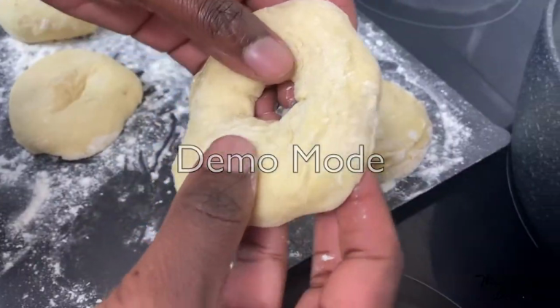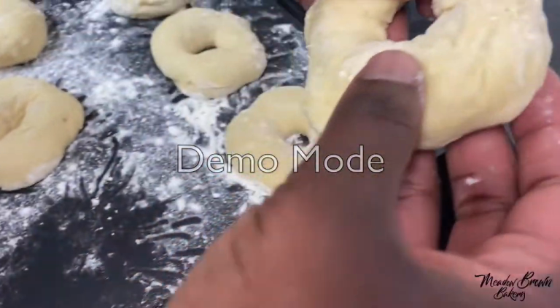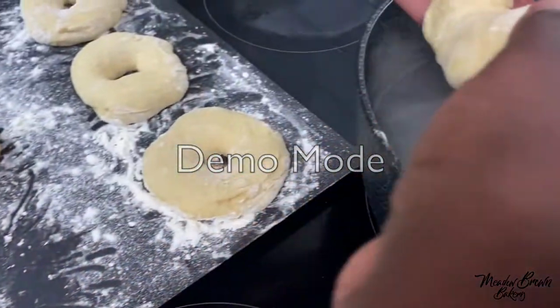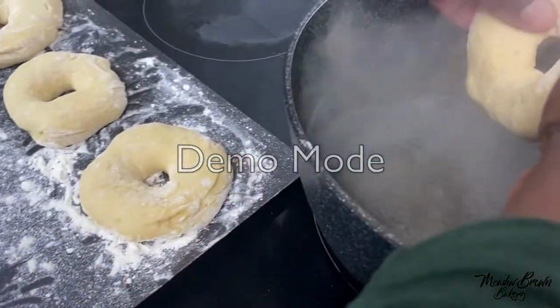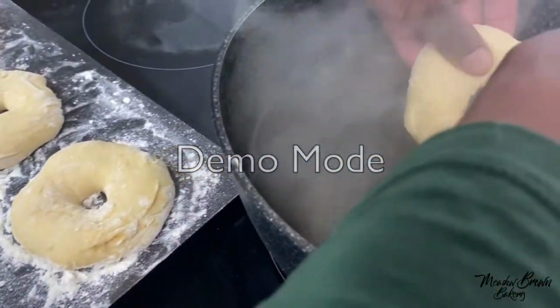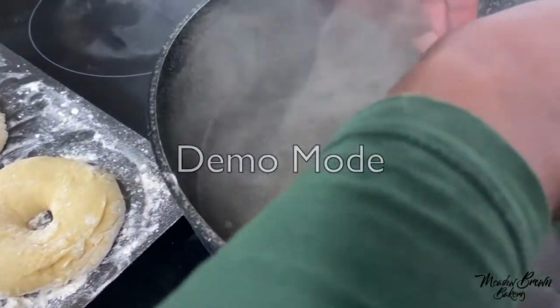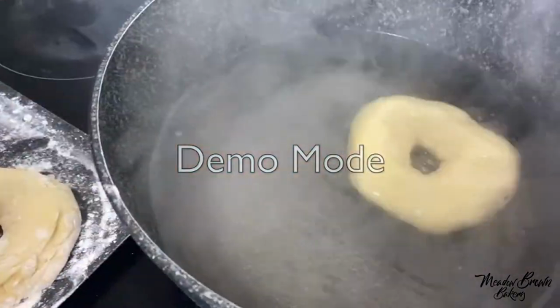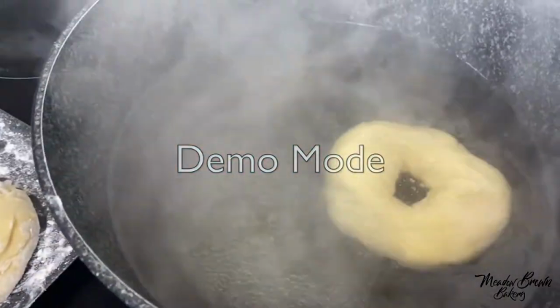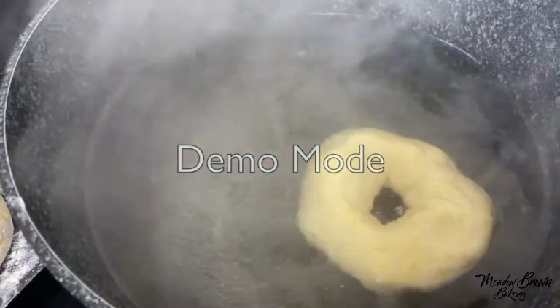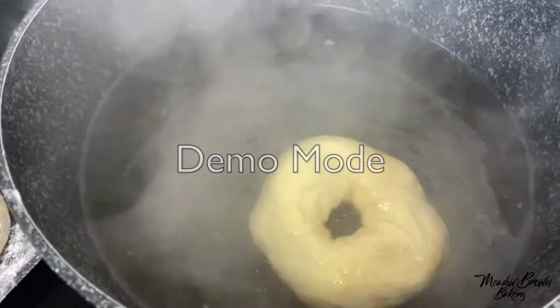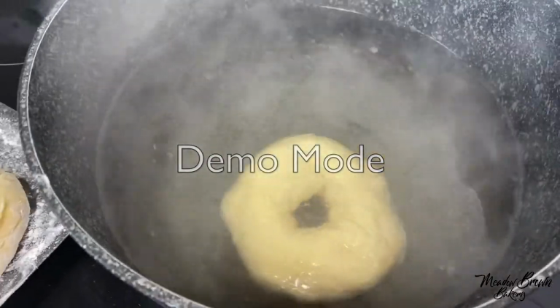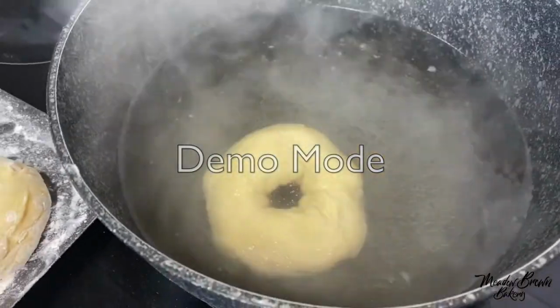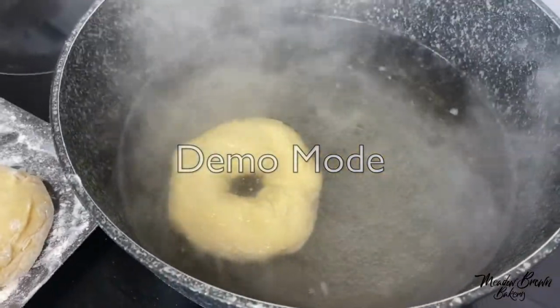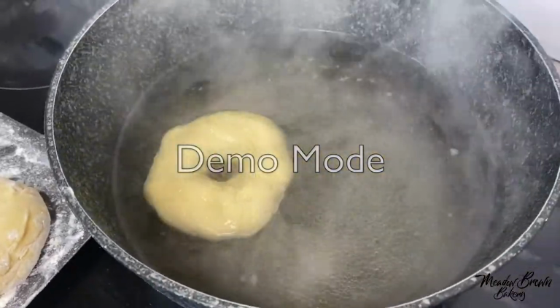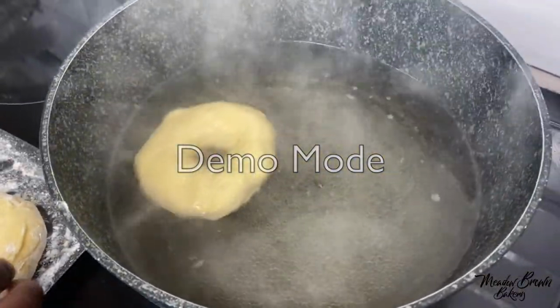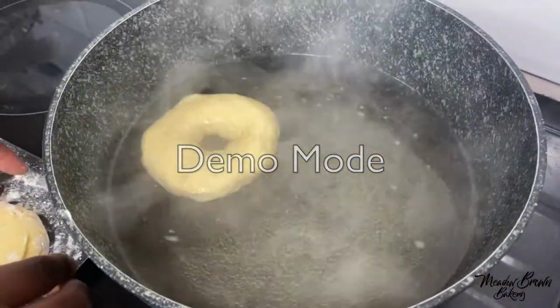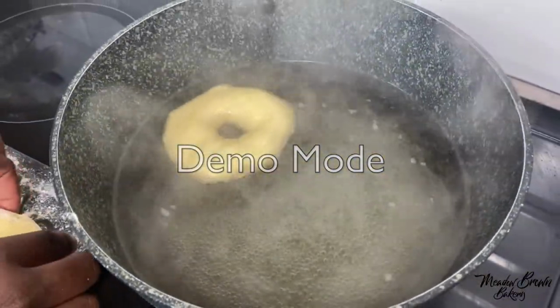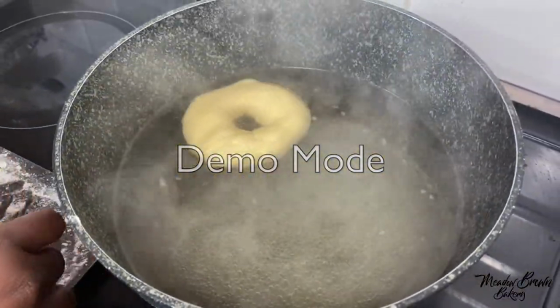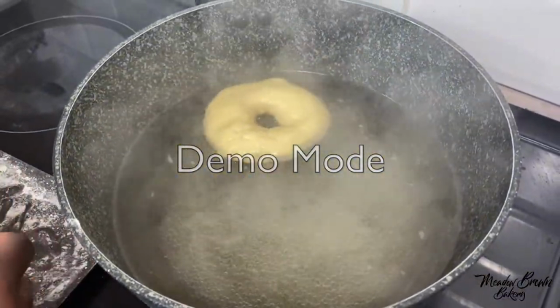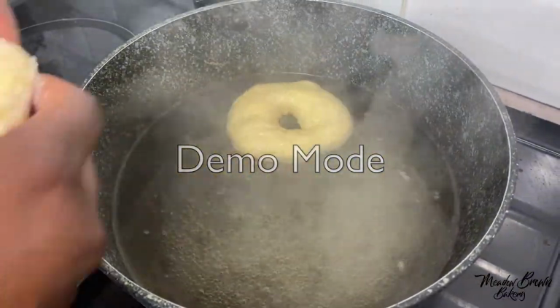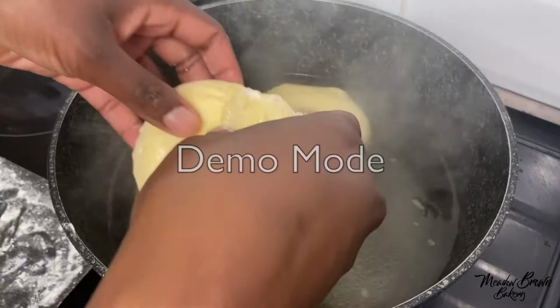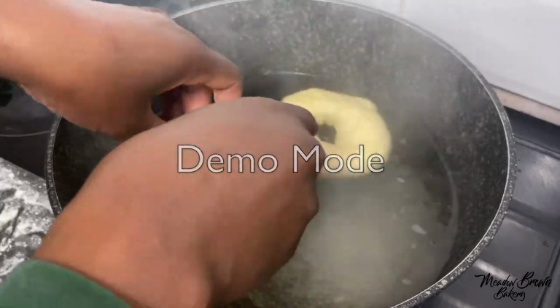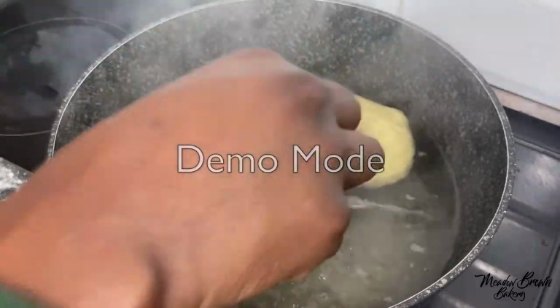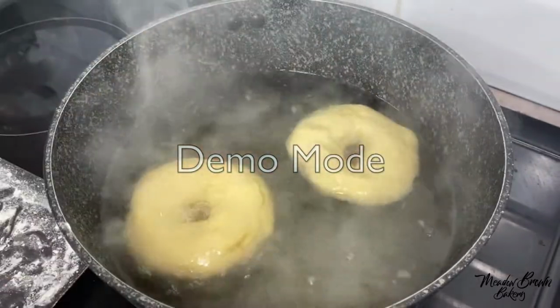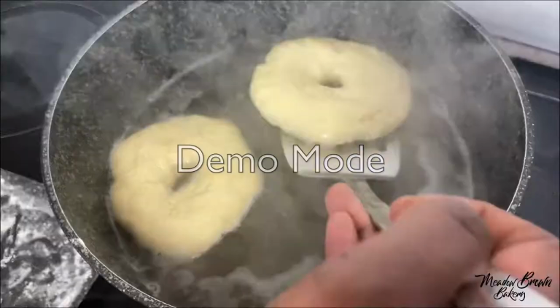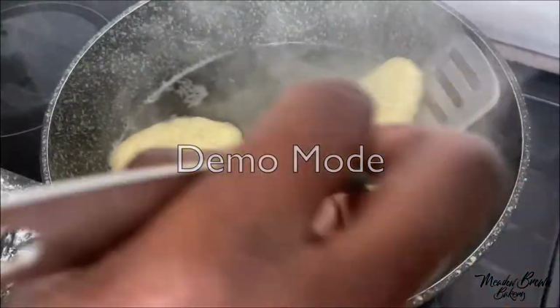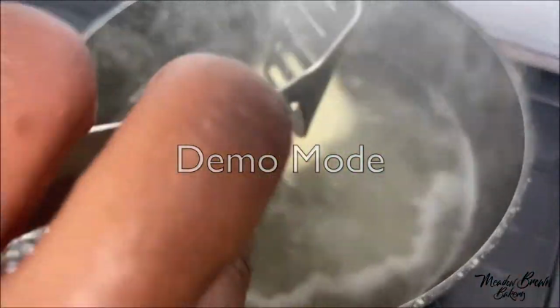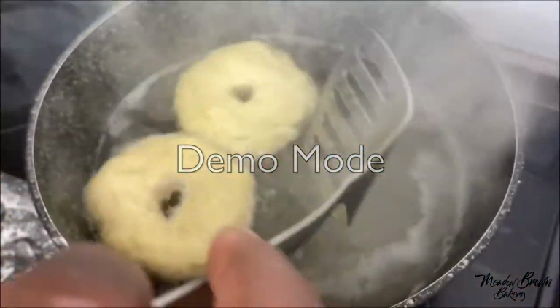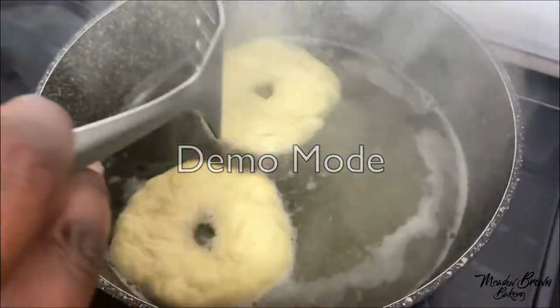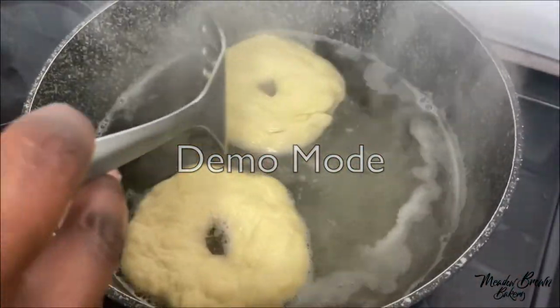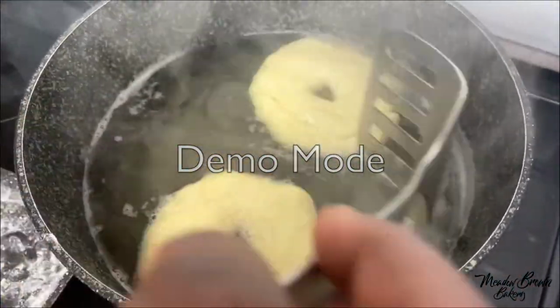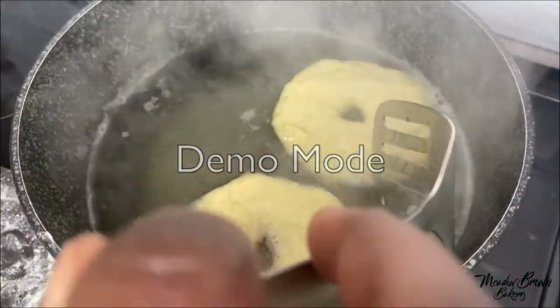Get your bagels and then put them in the boiling water. You may need to do this in batches depending on the size of your pot. Boil them for 10 seconds on one side and then flip them over and do this for 10 seconds as well.